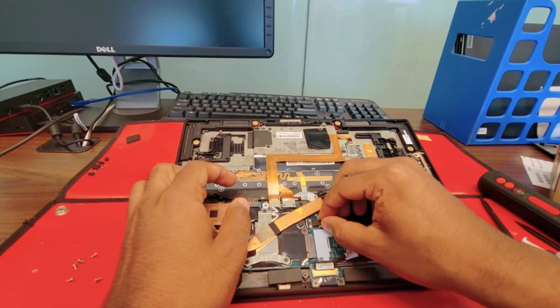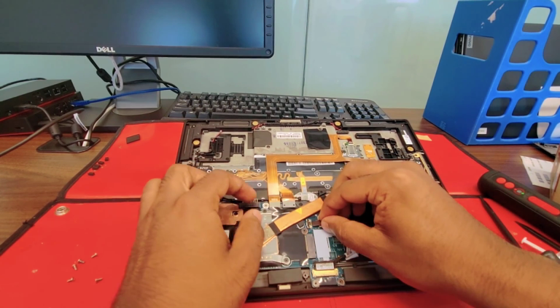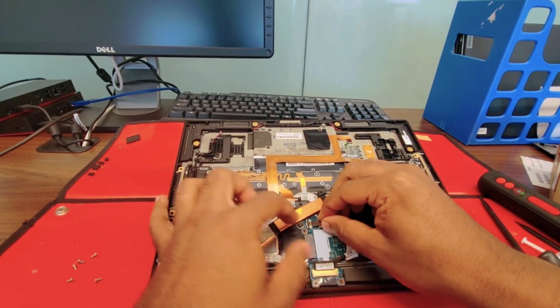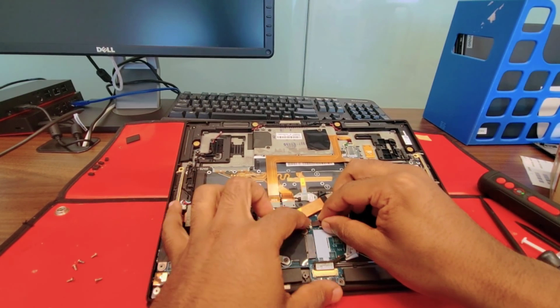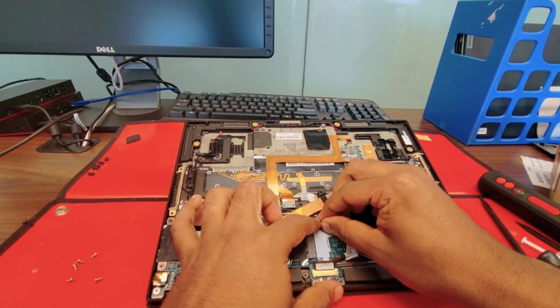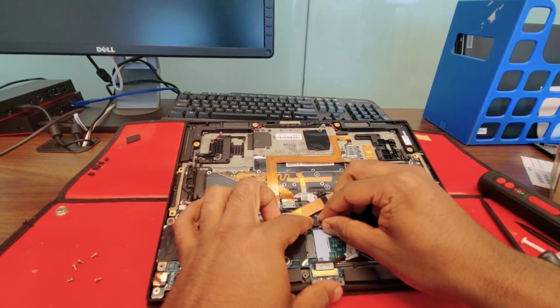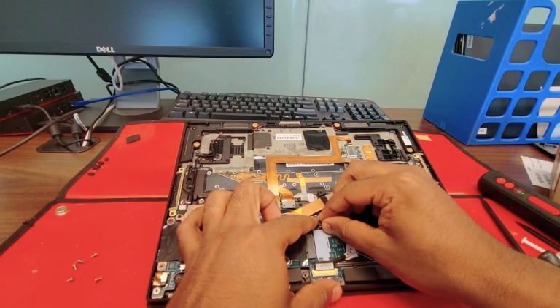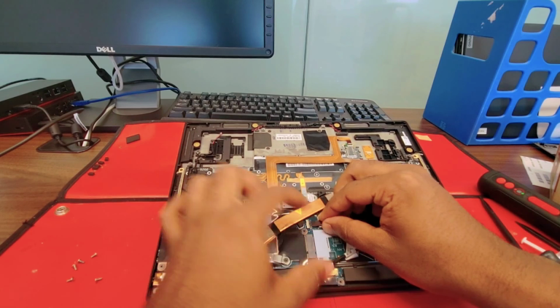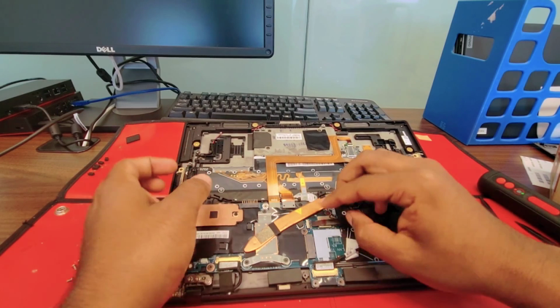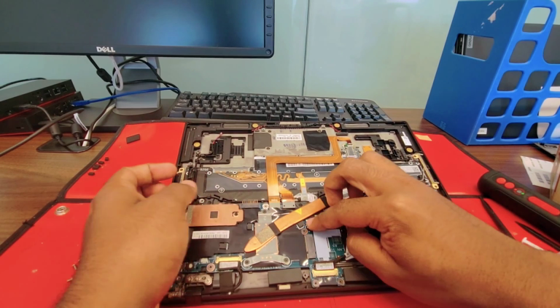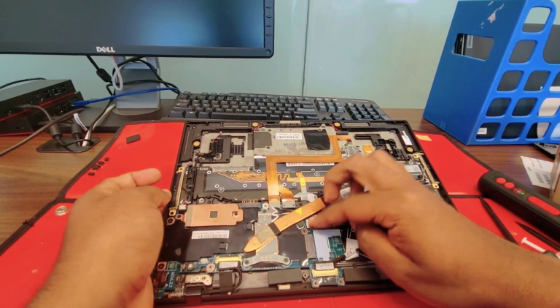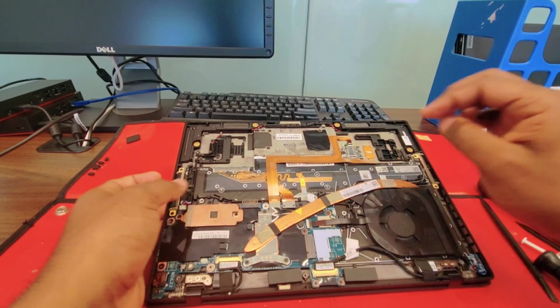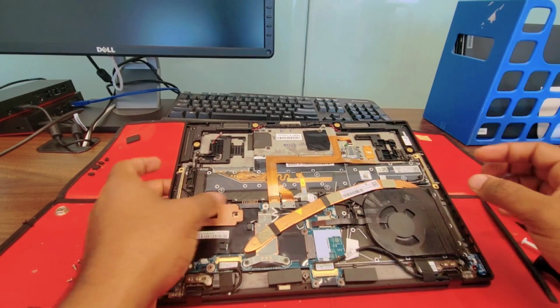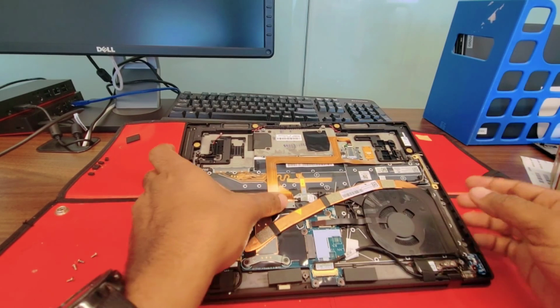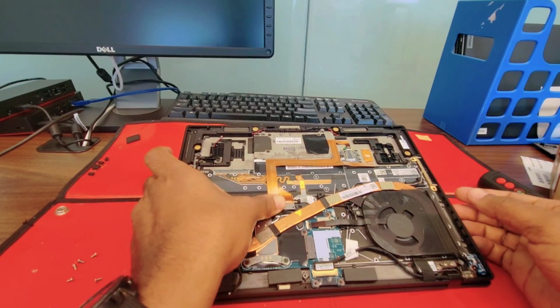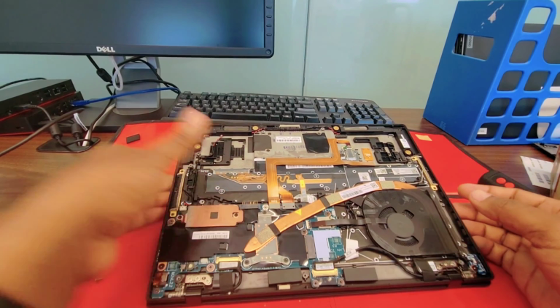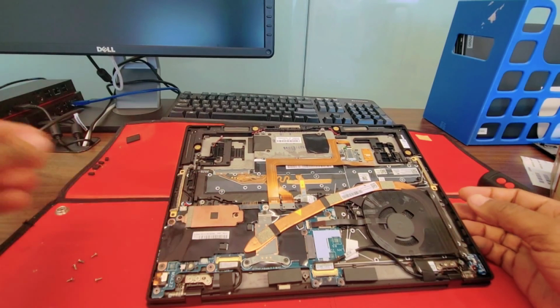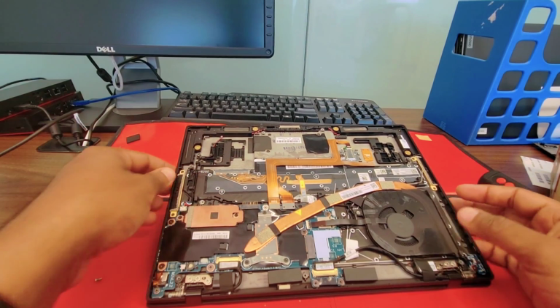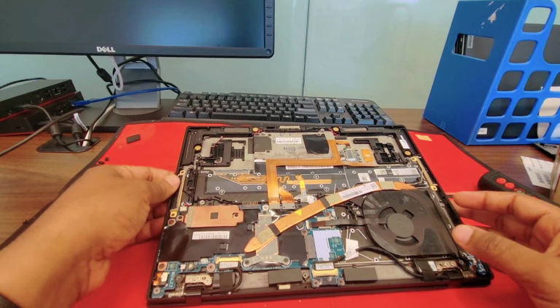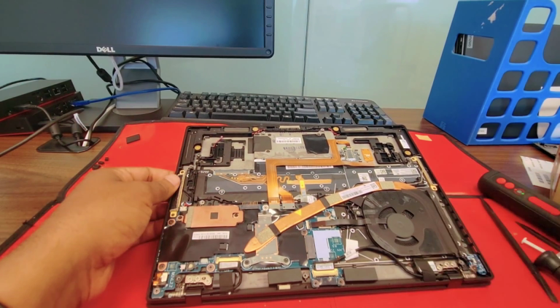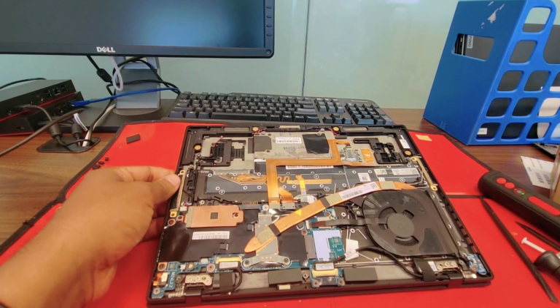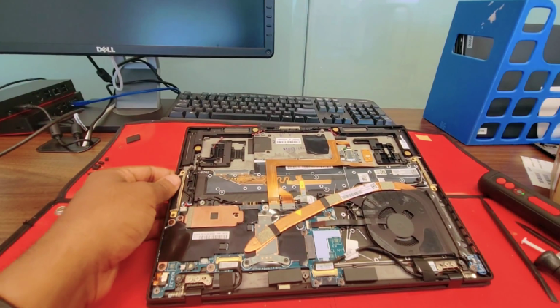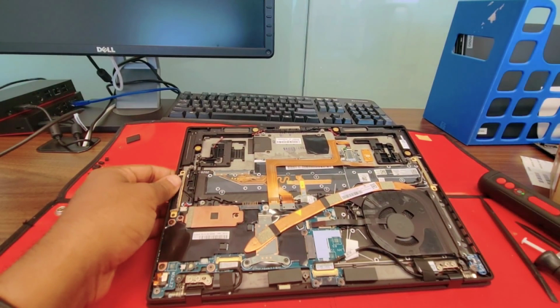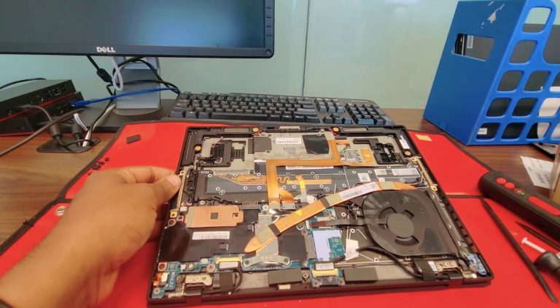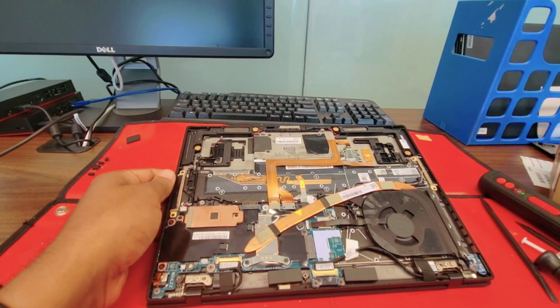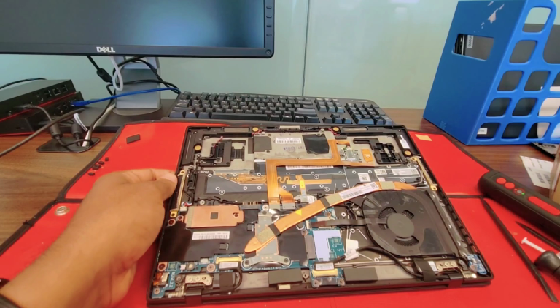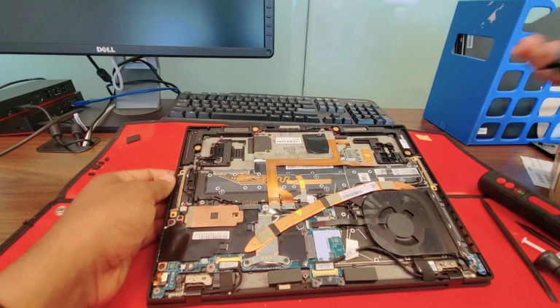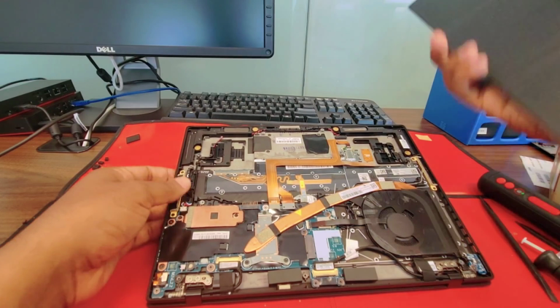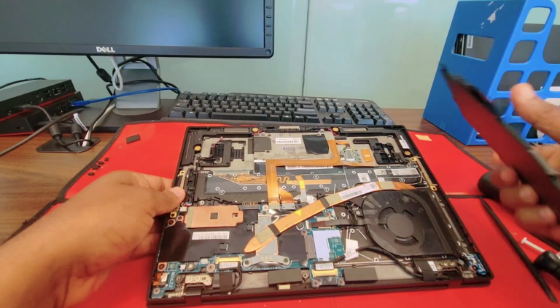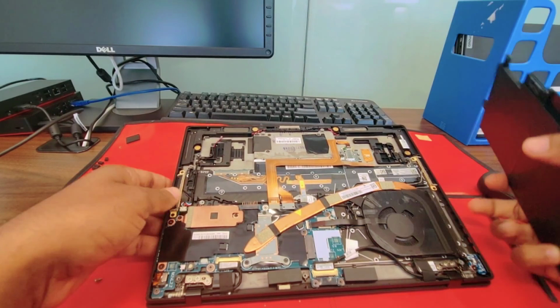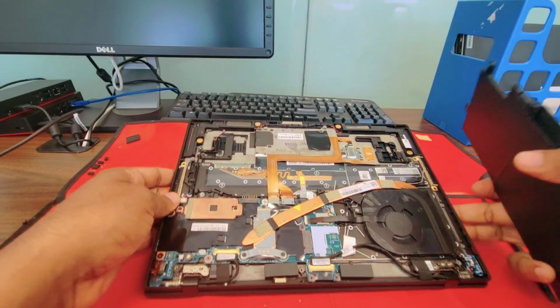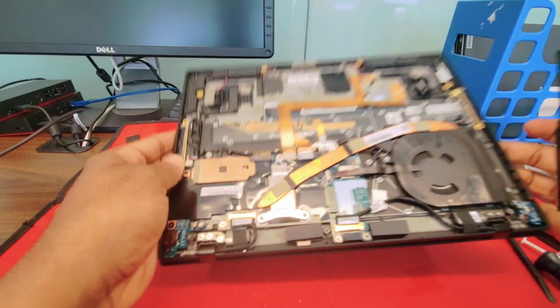Let's connect the fan. This is like a little flex cable — snap it in until you see the white line is in the right position.